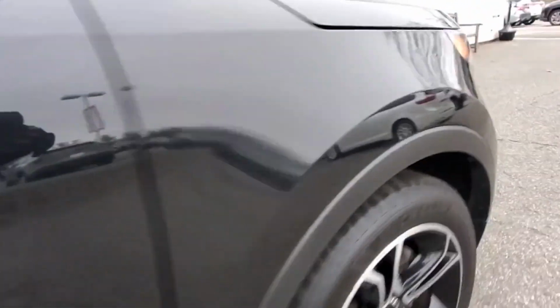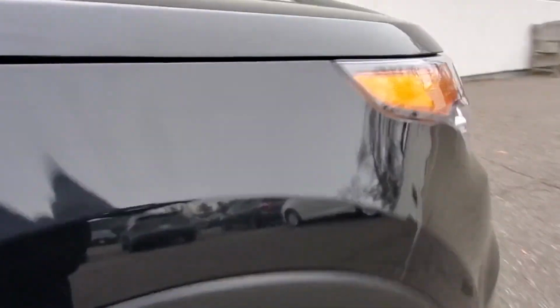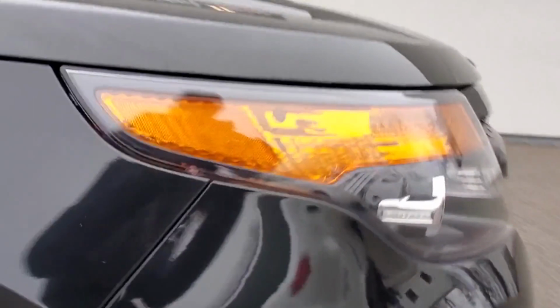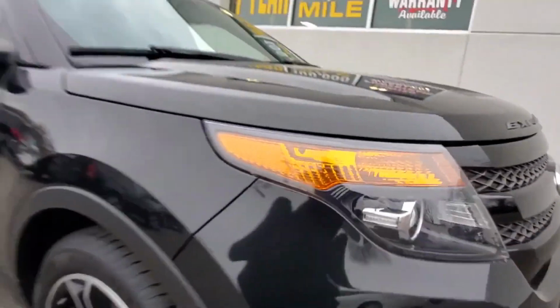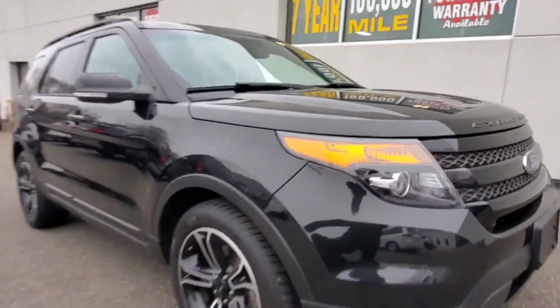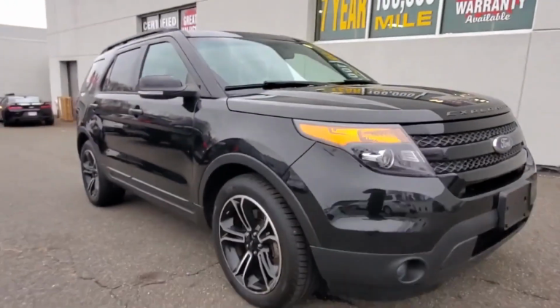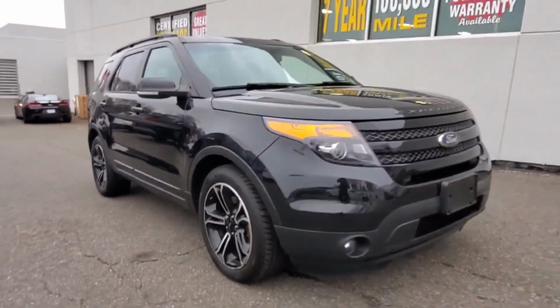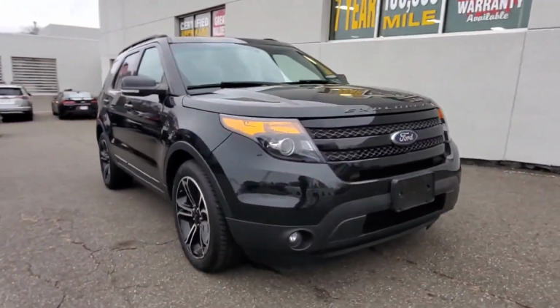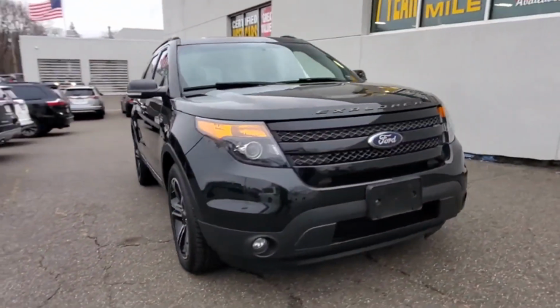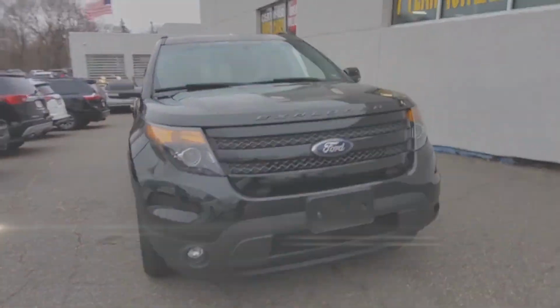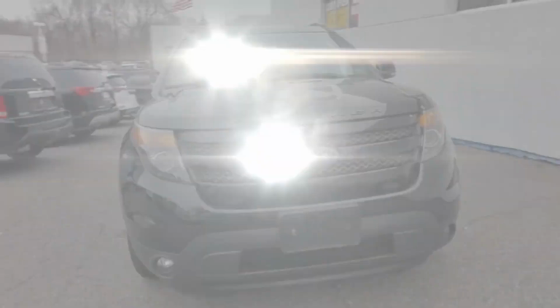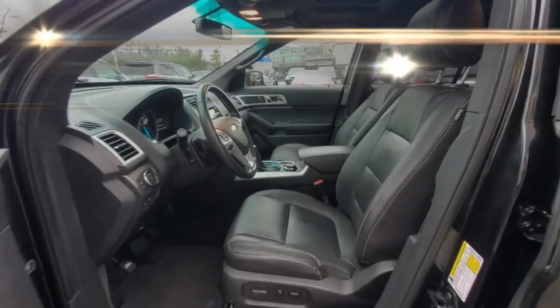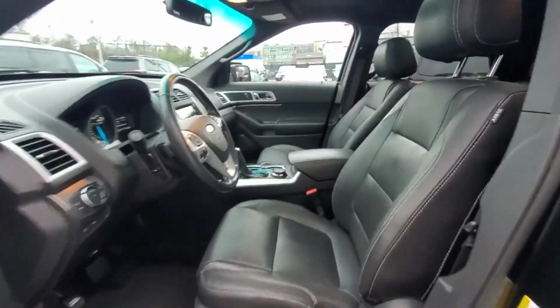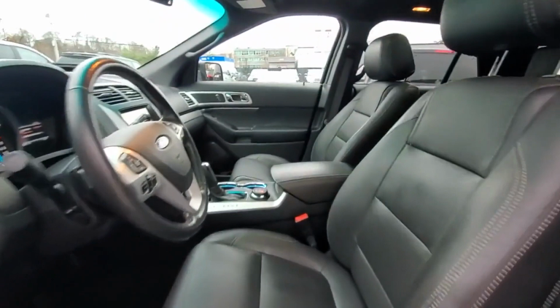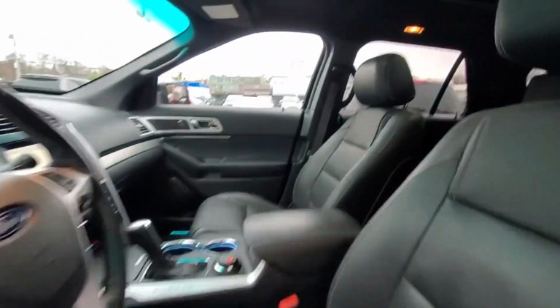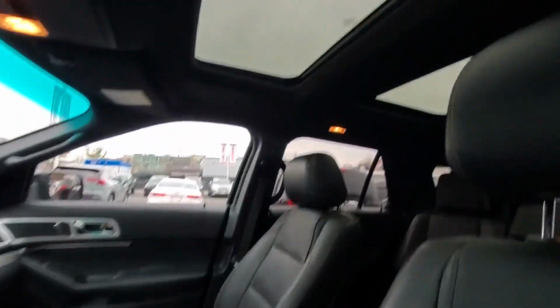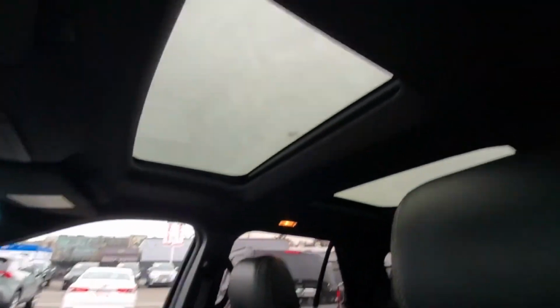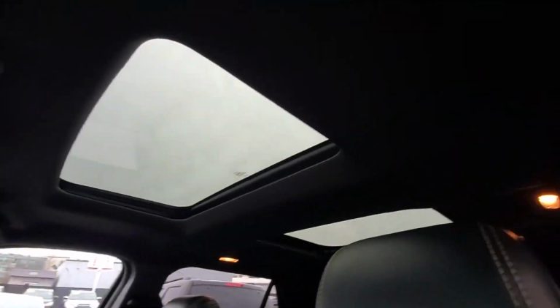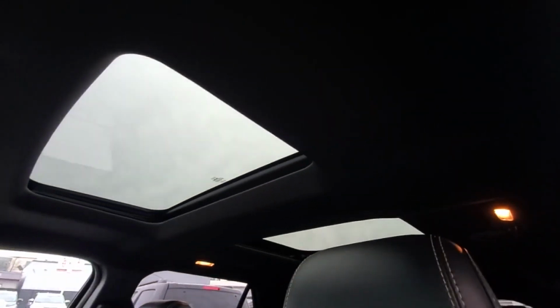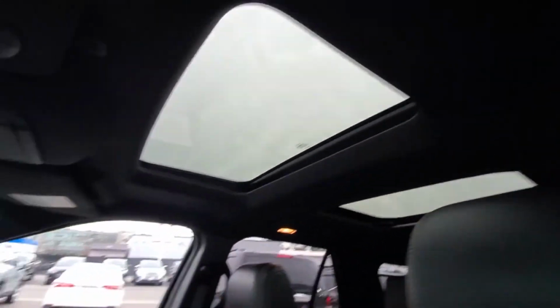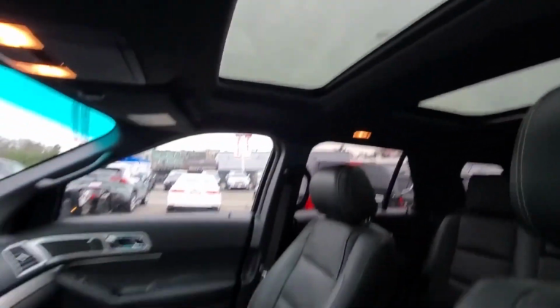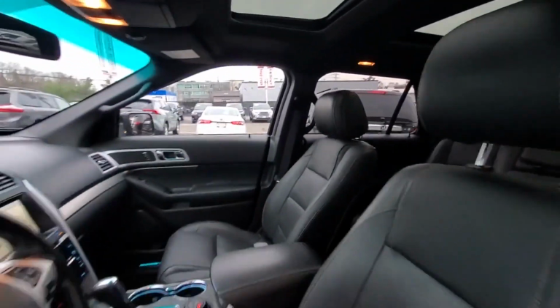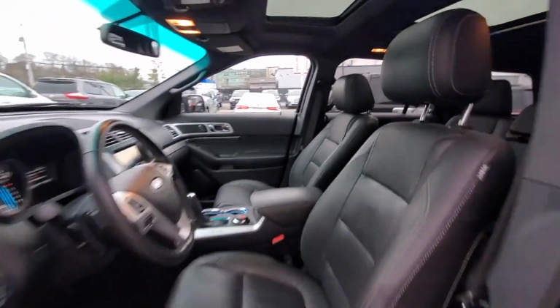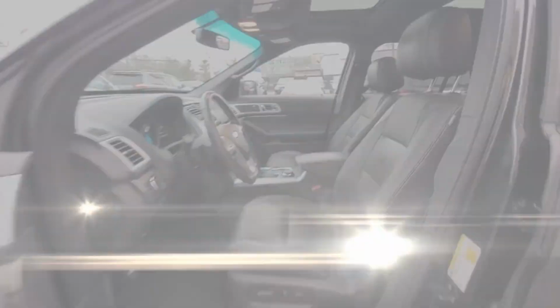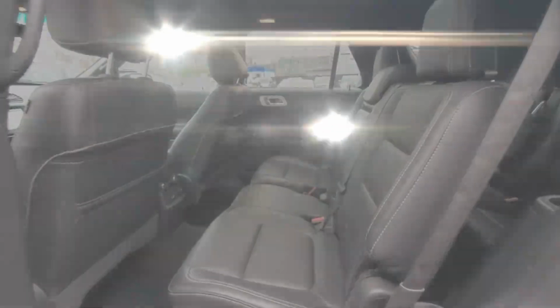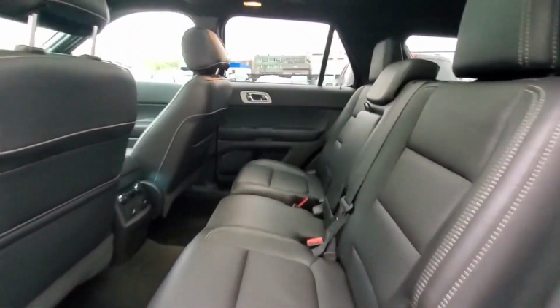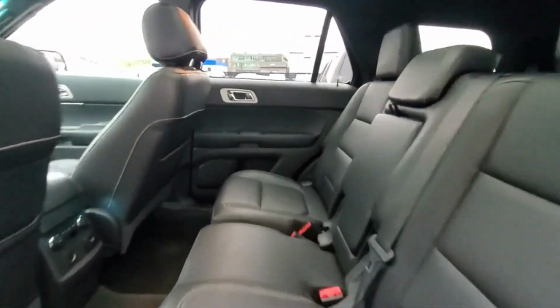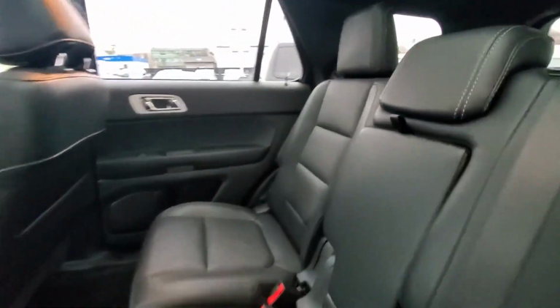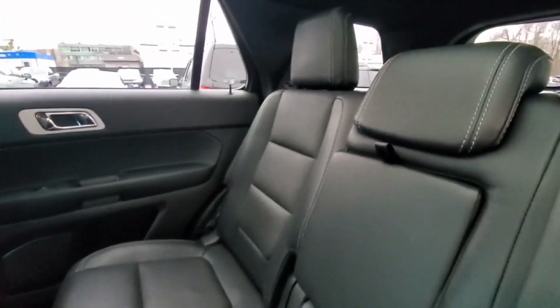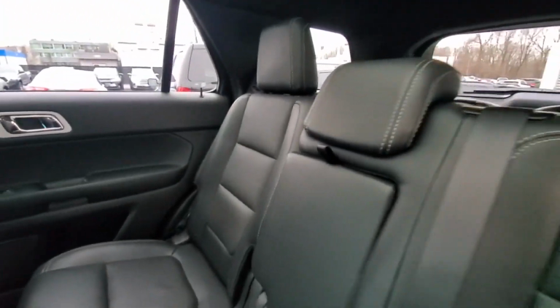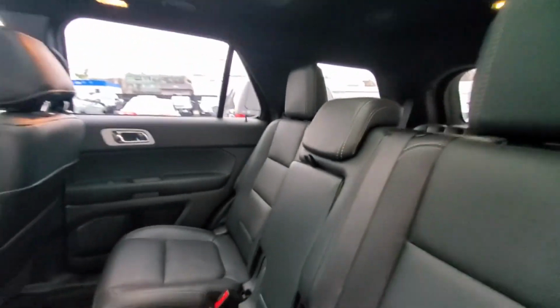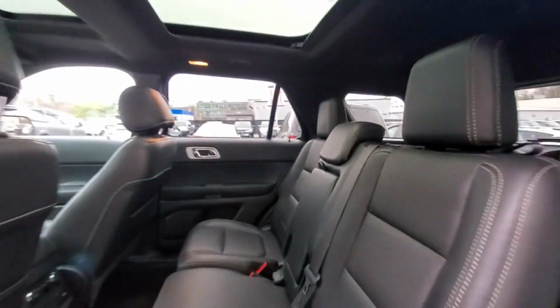Side view mirrors with turn signals, Wi-Fi hotspot, satellite radio, premium sound system, turbocharged engine, multi-zone air conditioning, four-wheel drive, parking aid sensor, third-row seating.